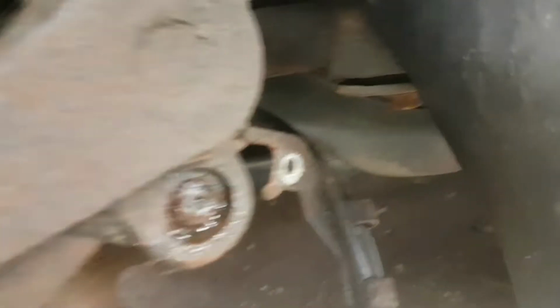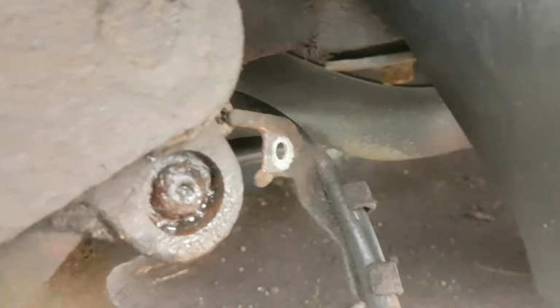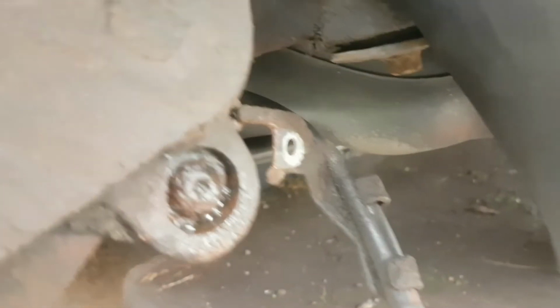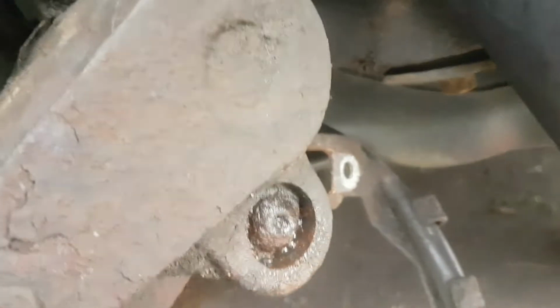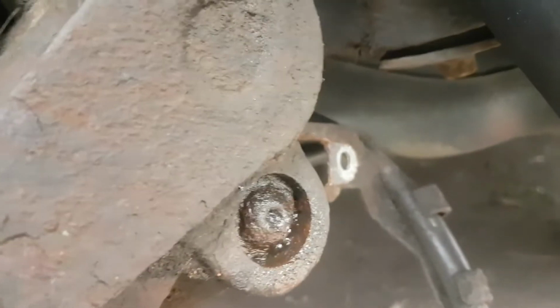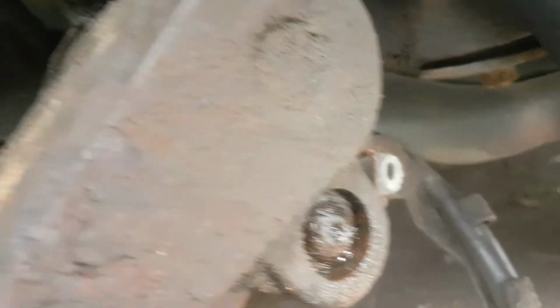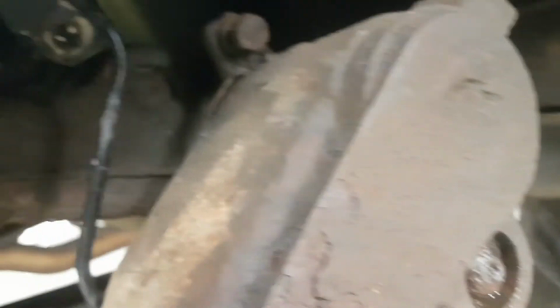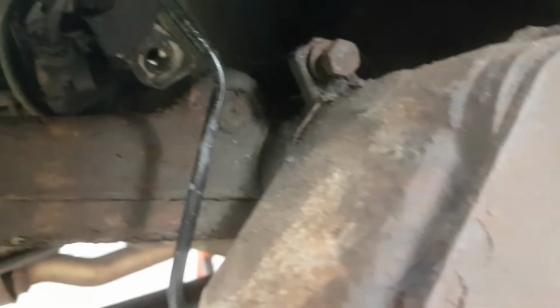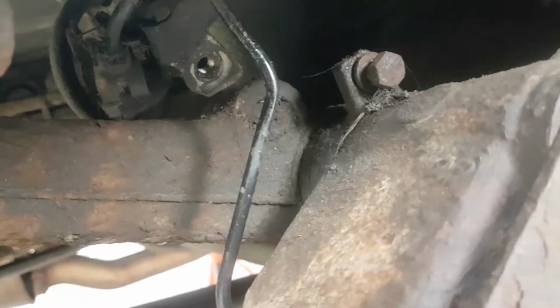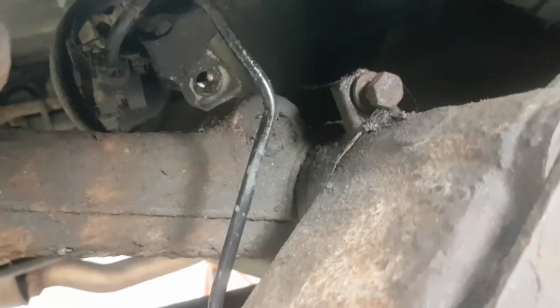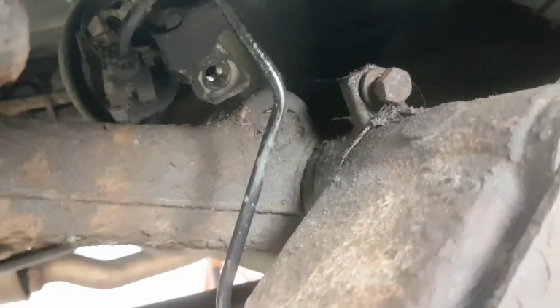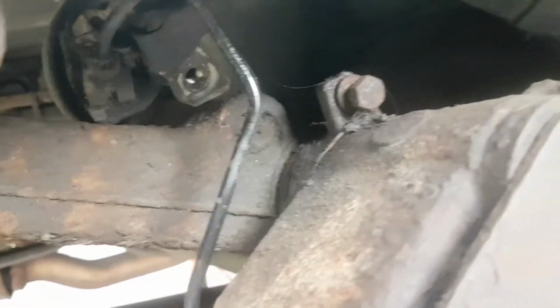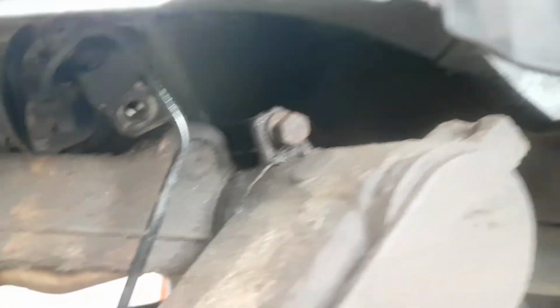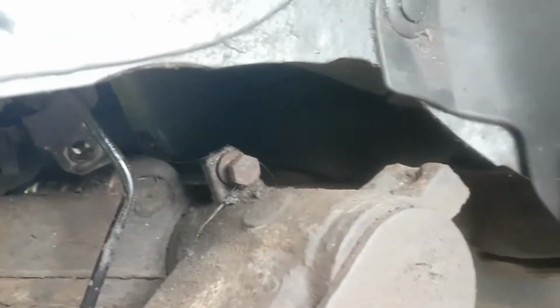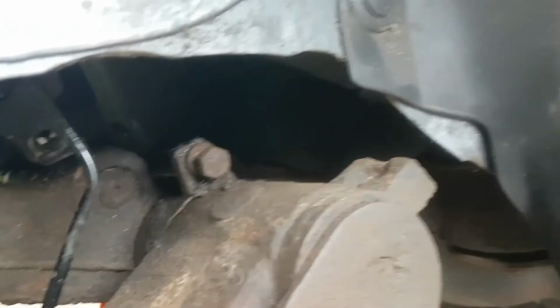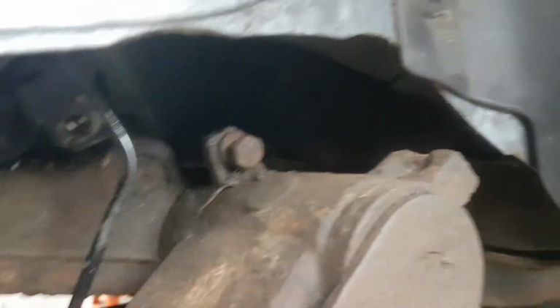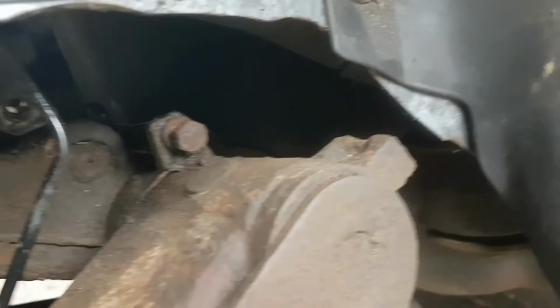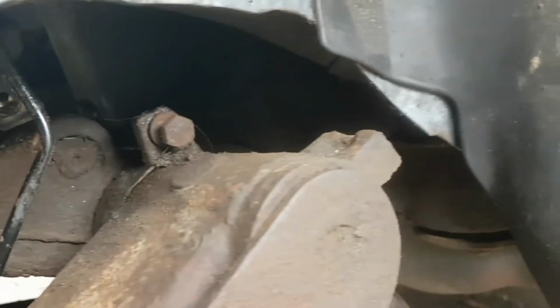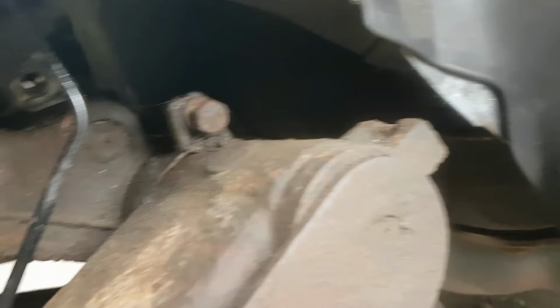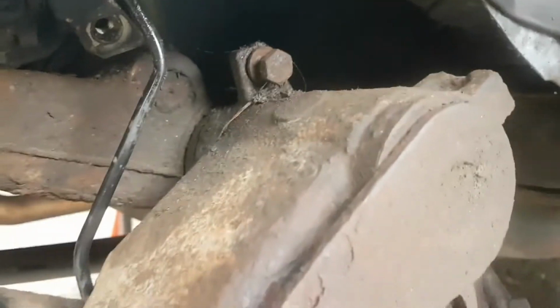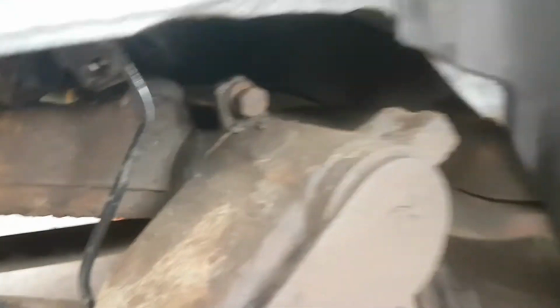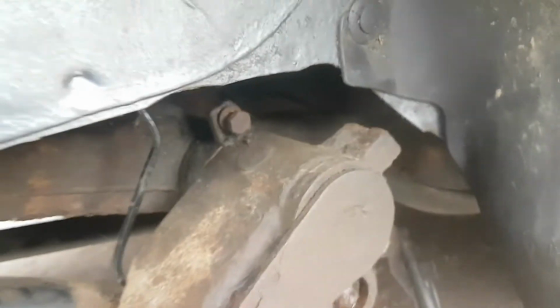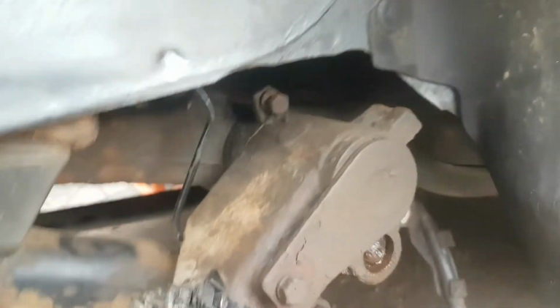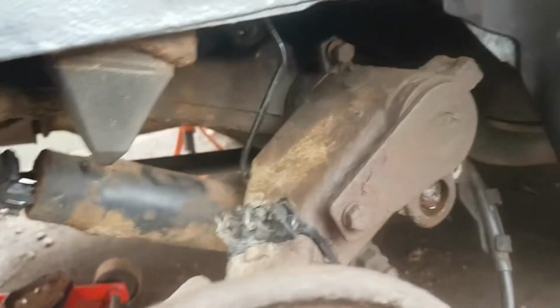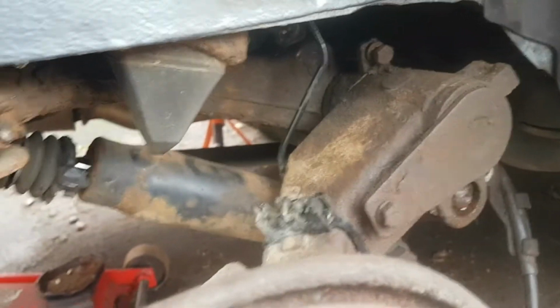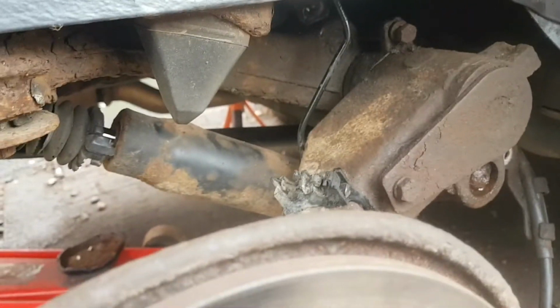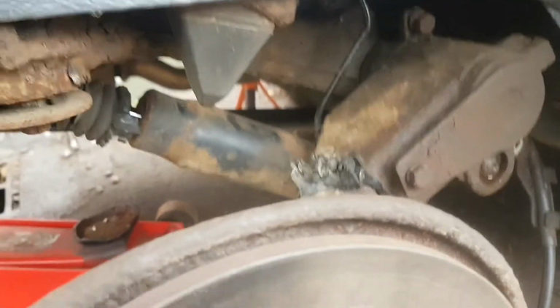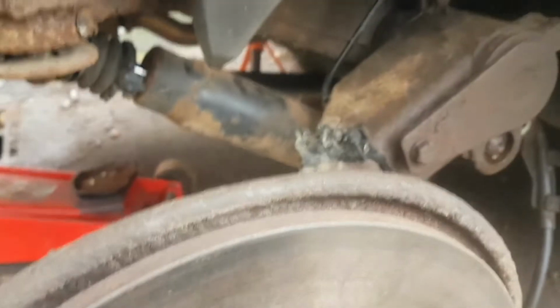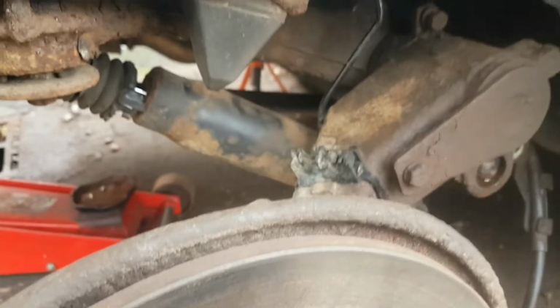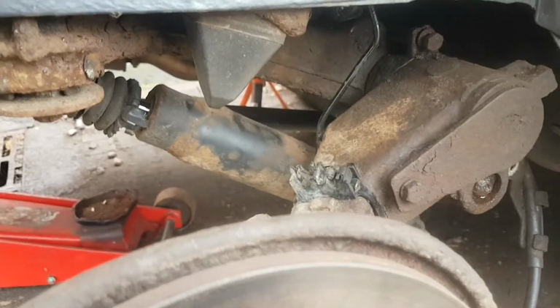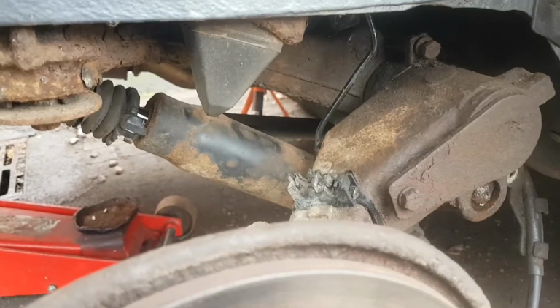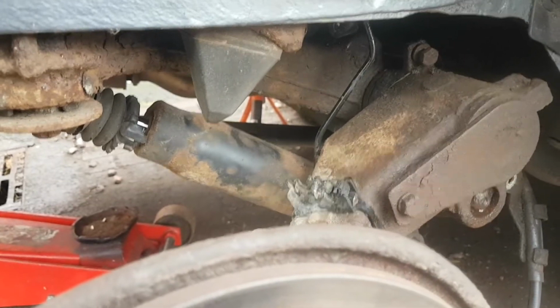It's only a short brake pipe there - I thought it would be a flexi but no. Nice mess when the devil drives it. Right, I'll be back at you in a minute.